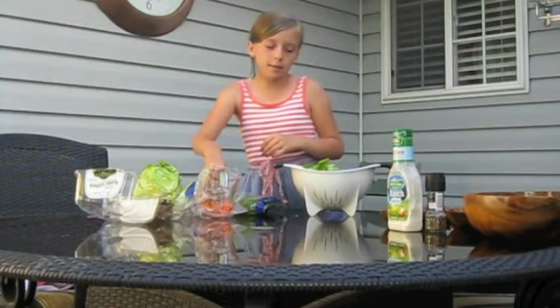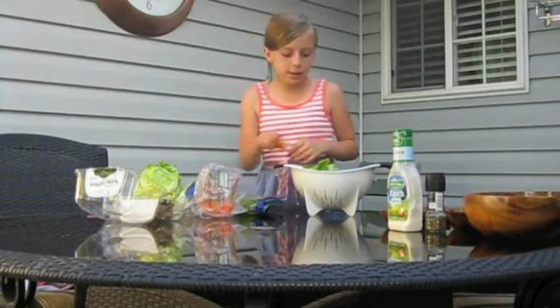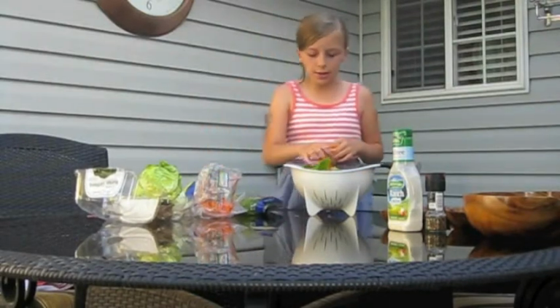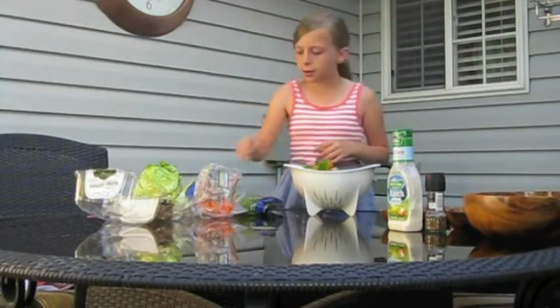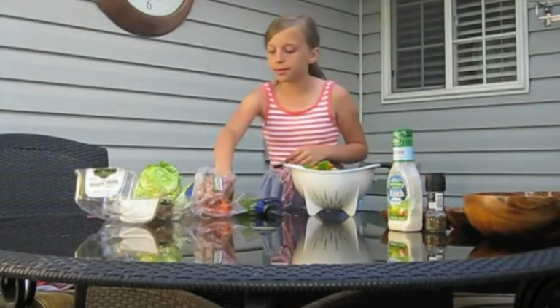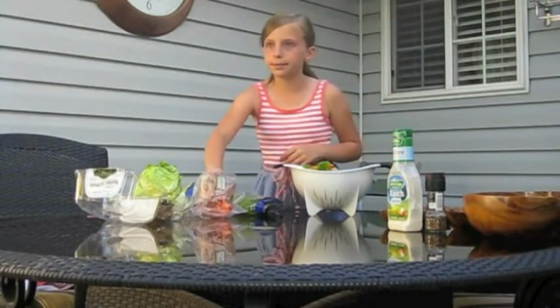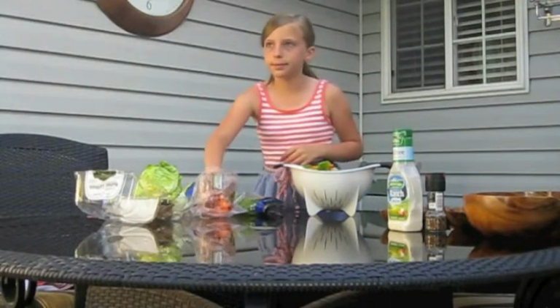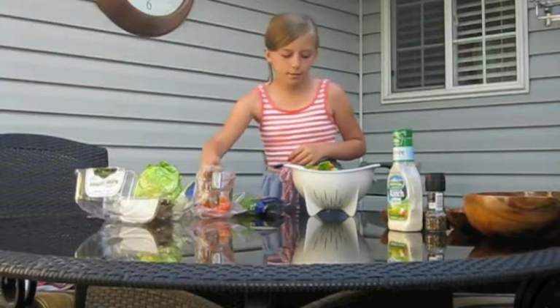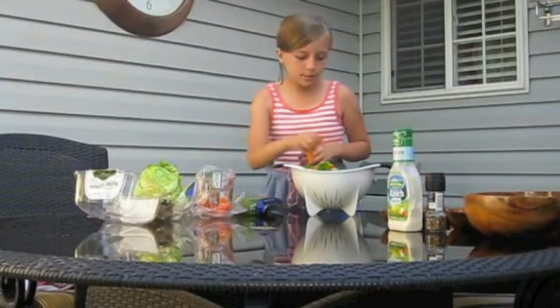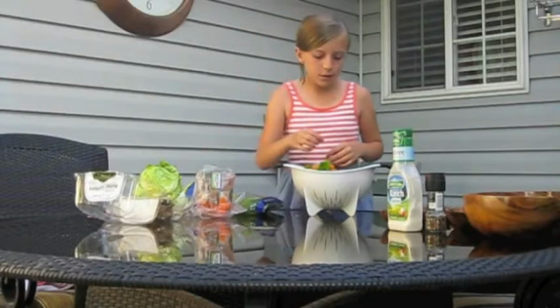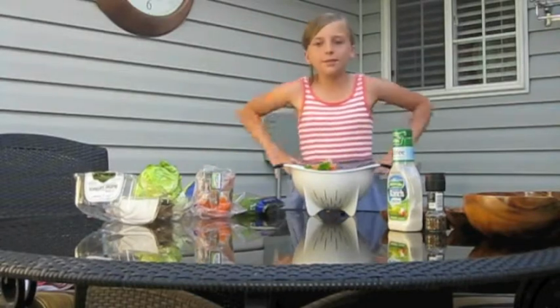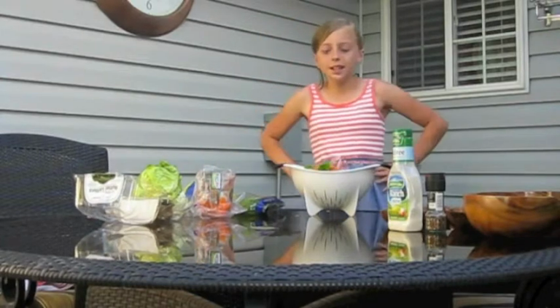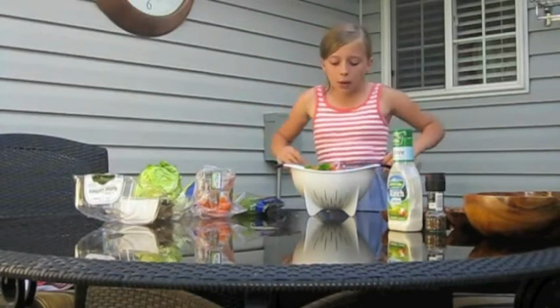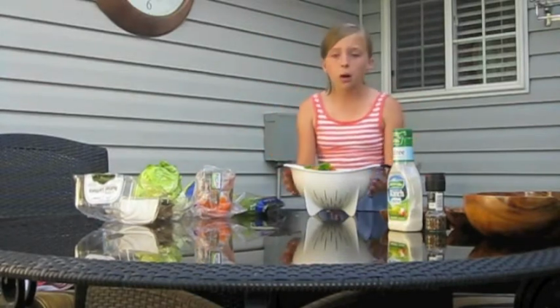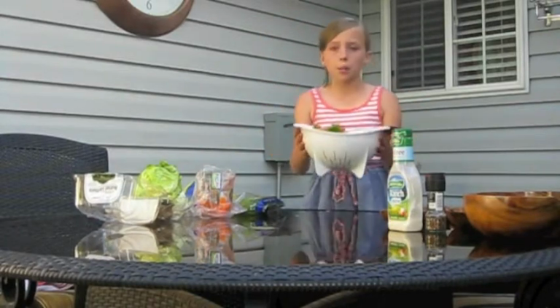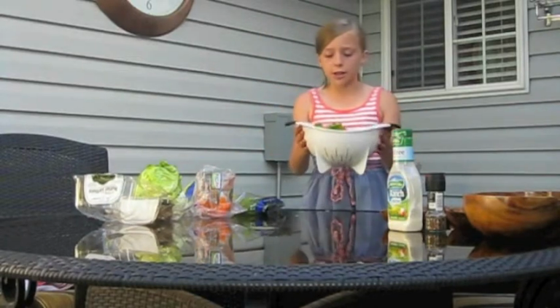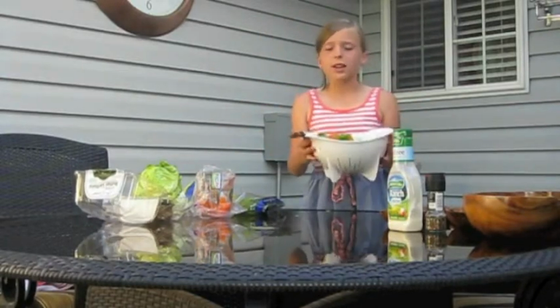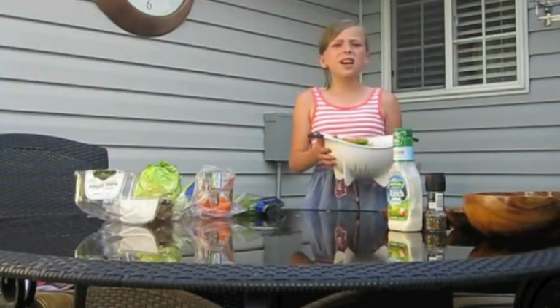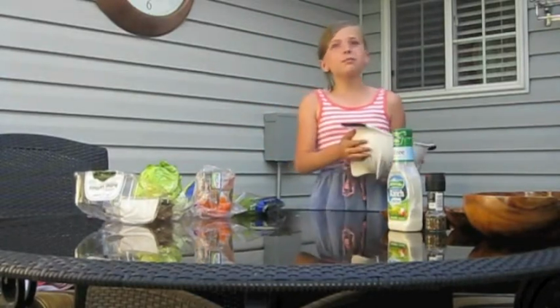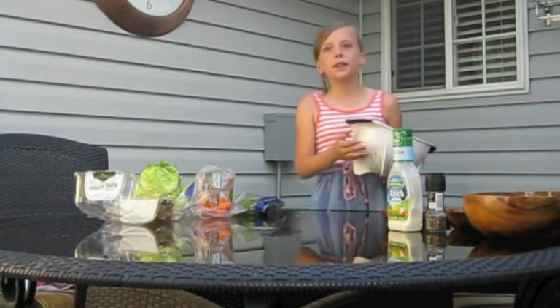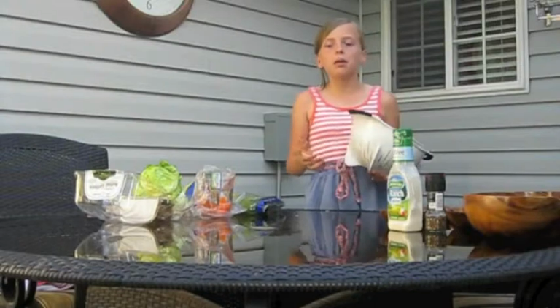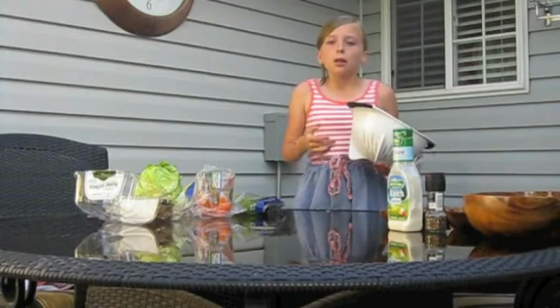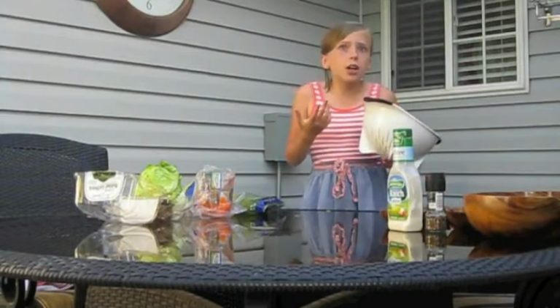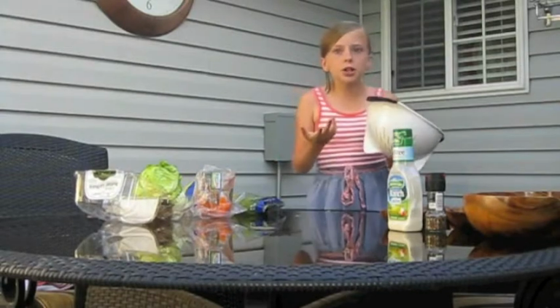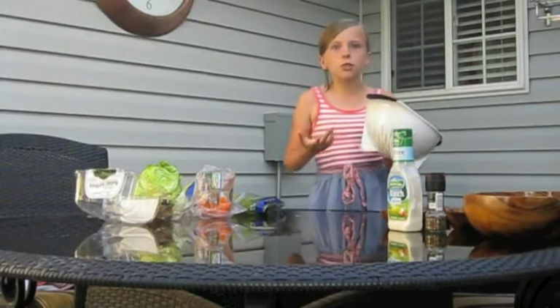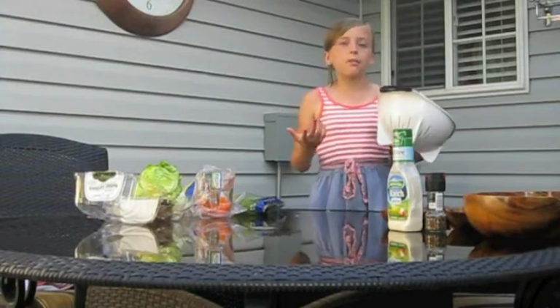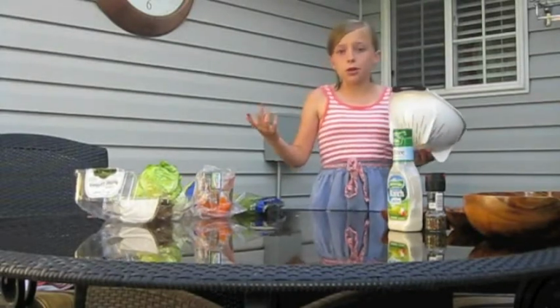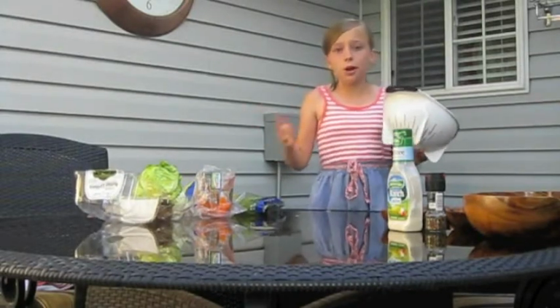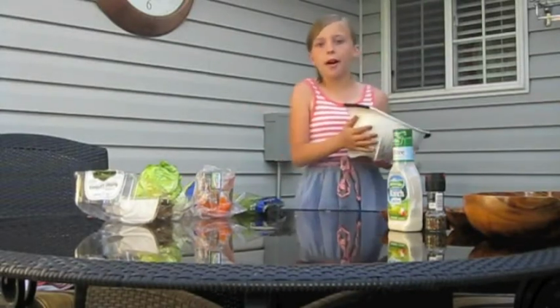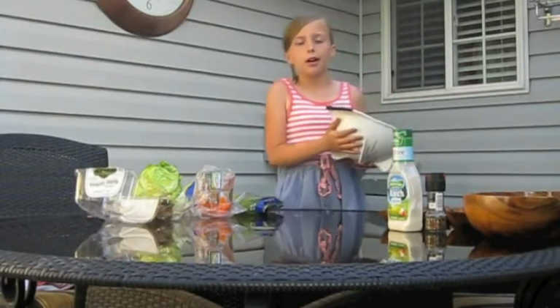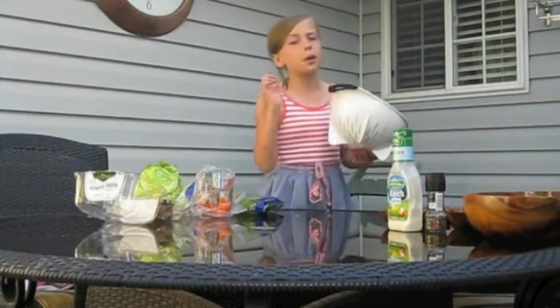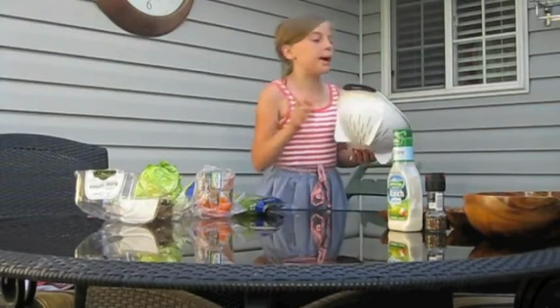One, two, three. Now I've got to wash up our greens so that — you never know, there could be germs where you don't even know they are. I'll be right back.